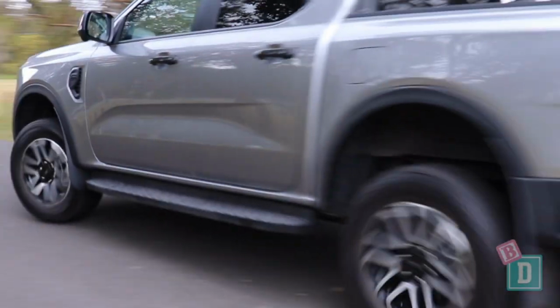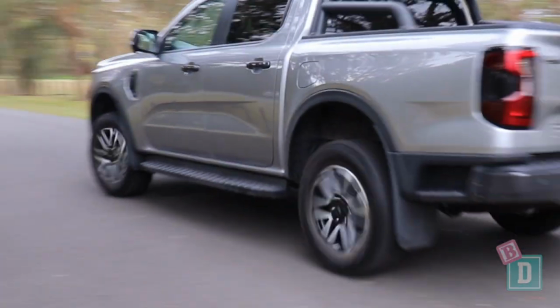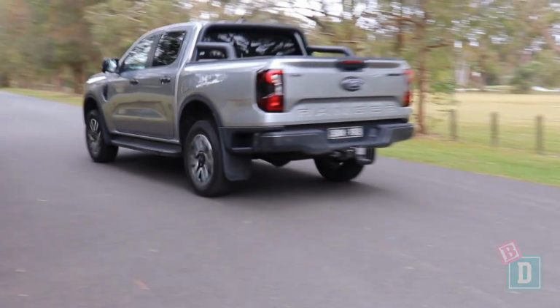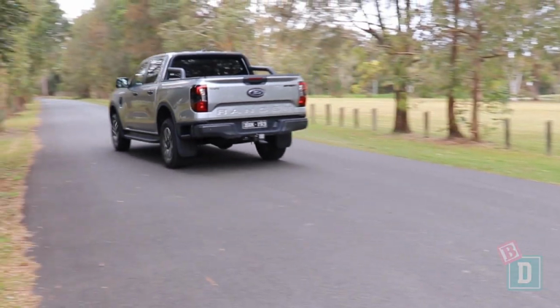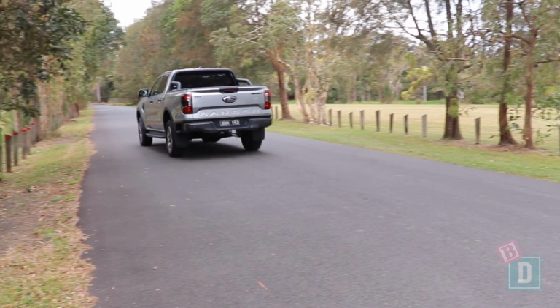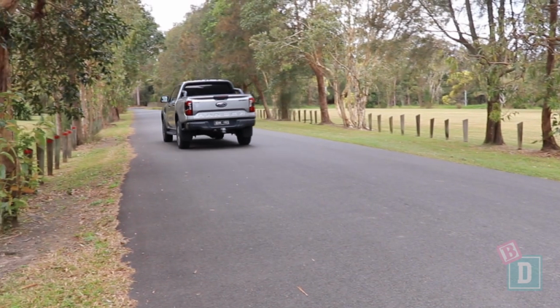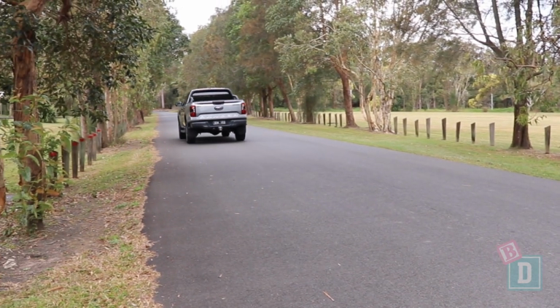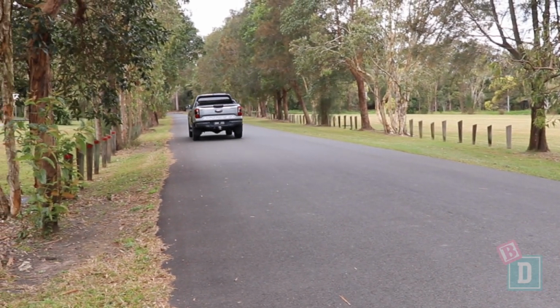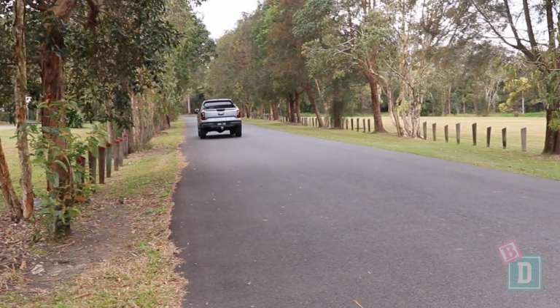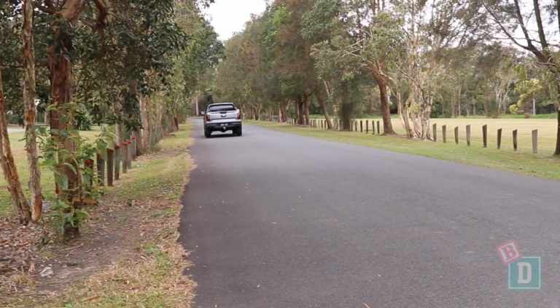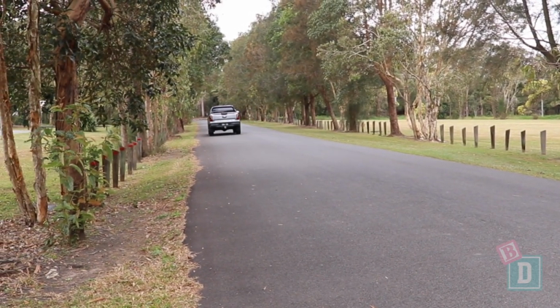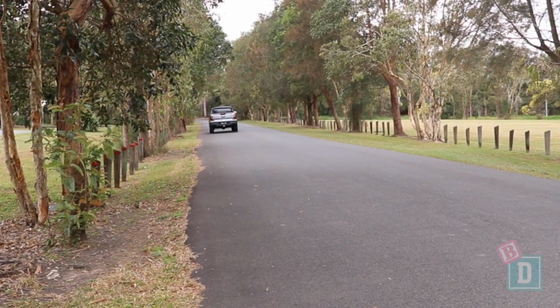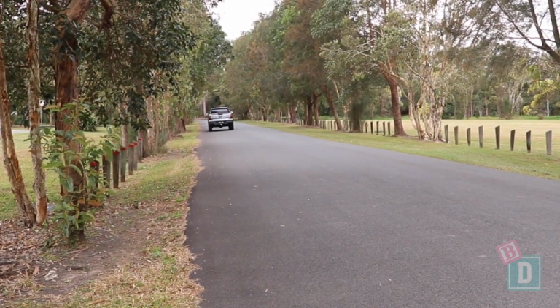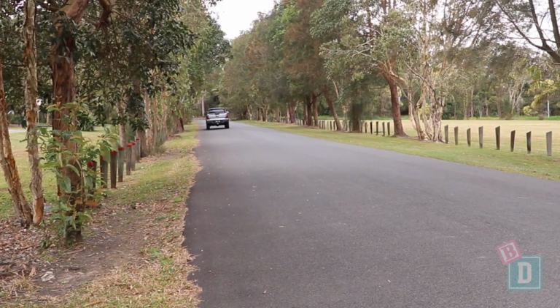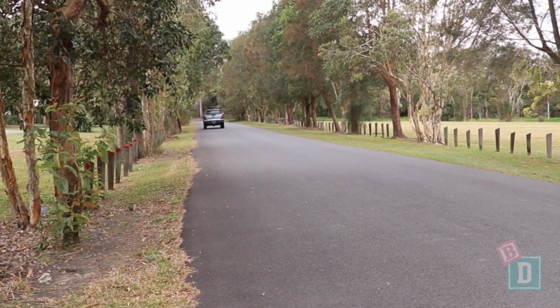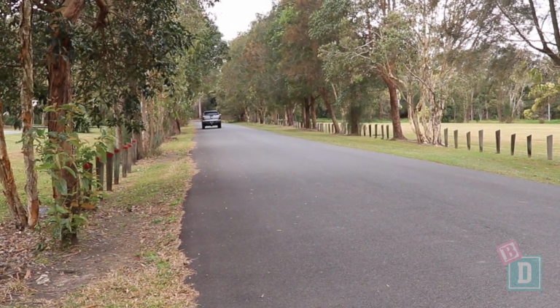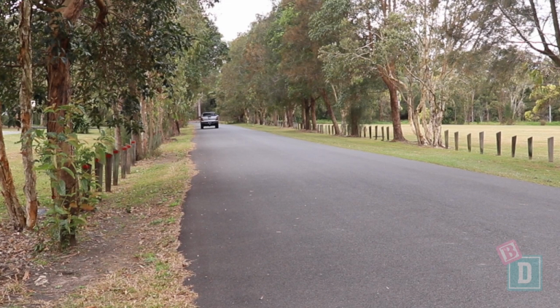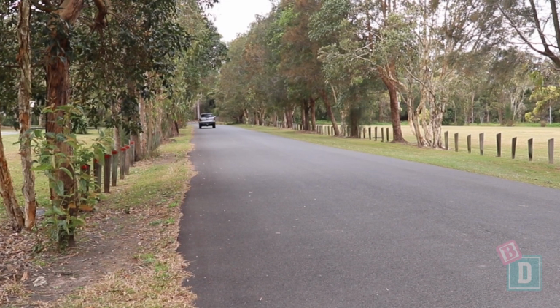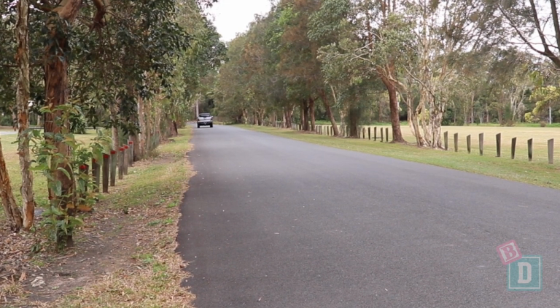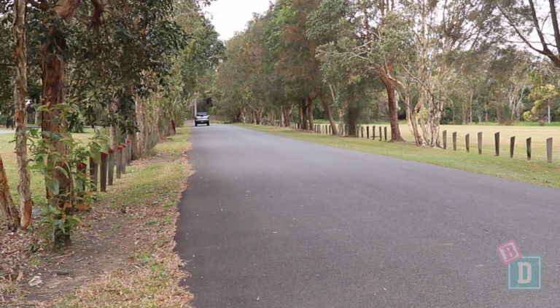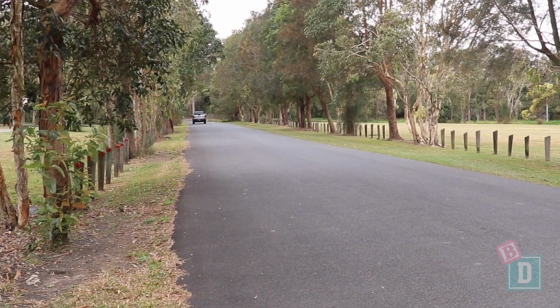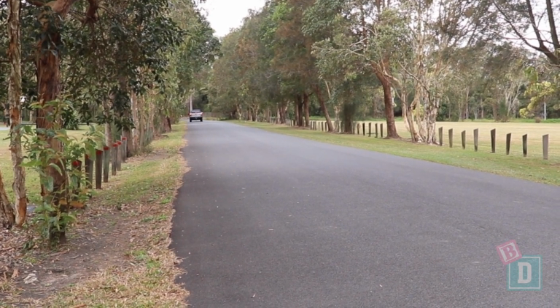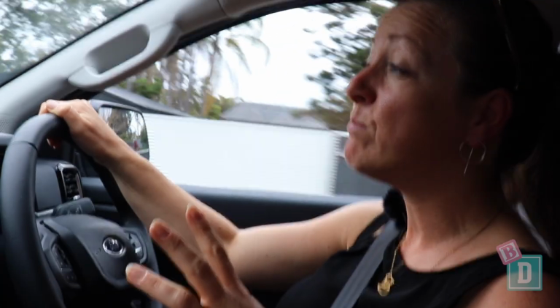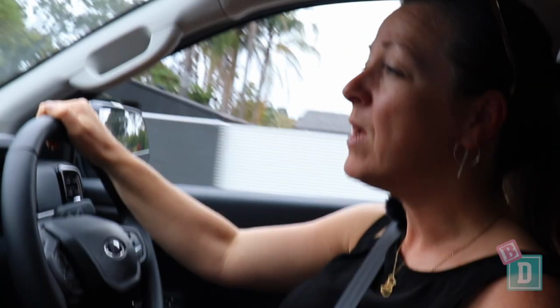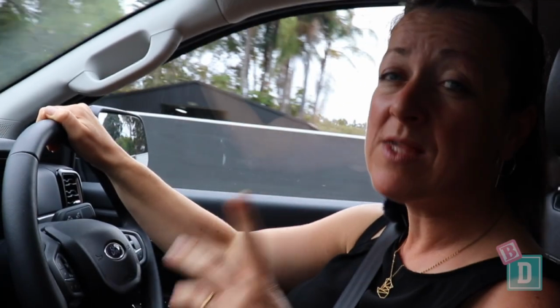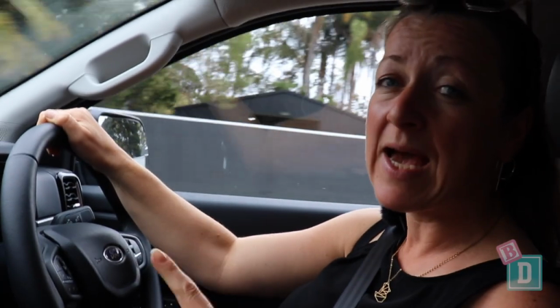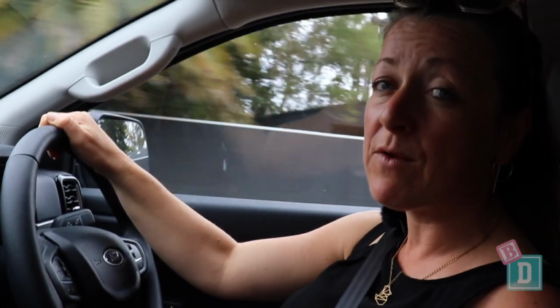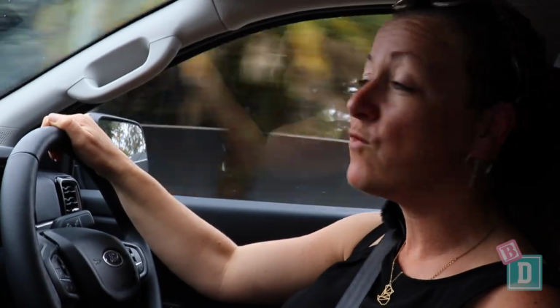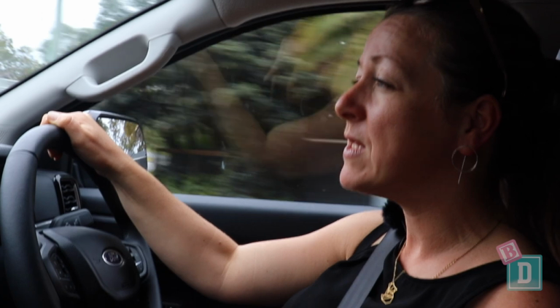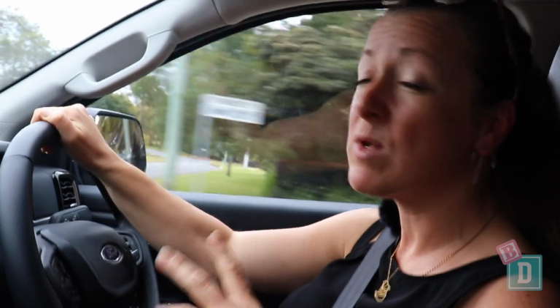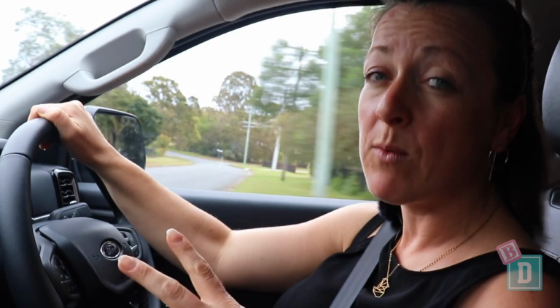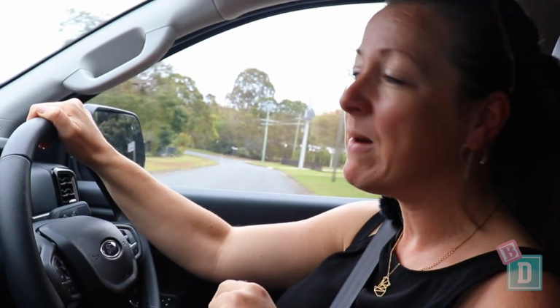This Sport model is second from top spec and runs a 2-litre diesel. For just $3,000 more you can get the 3-litre V6 model, which does have a better four-wheel drive system, so it's probably worth the money.